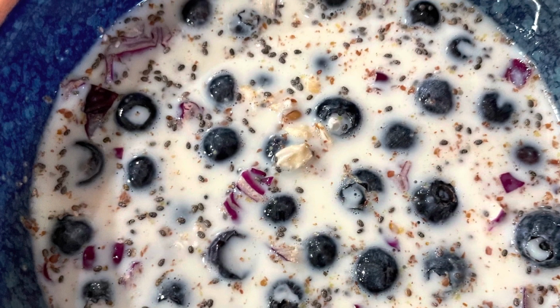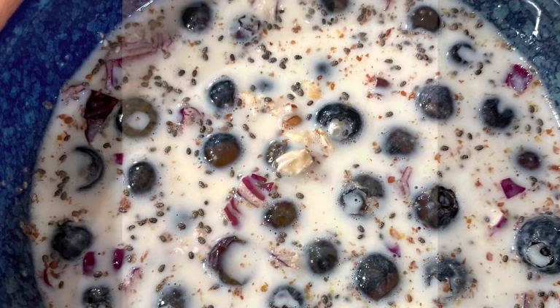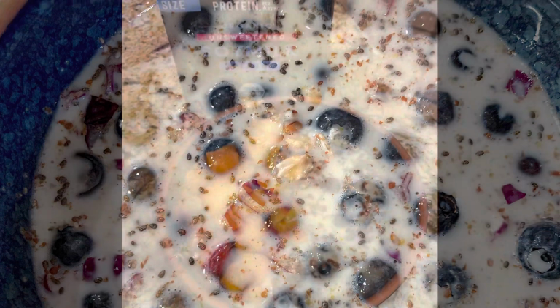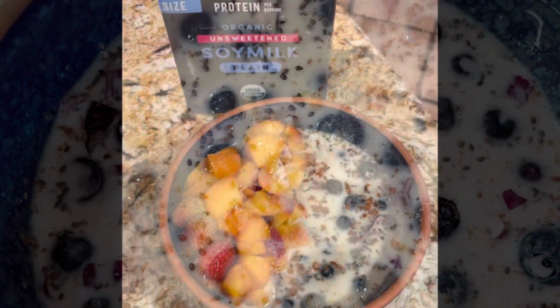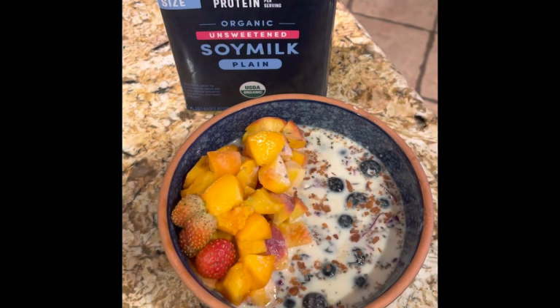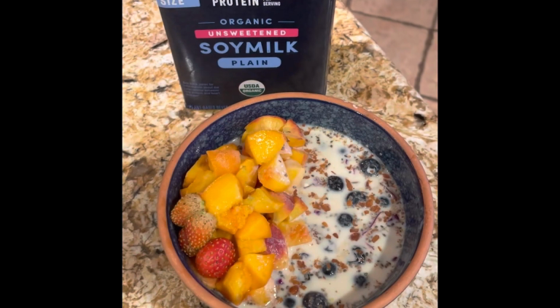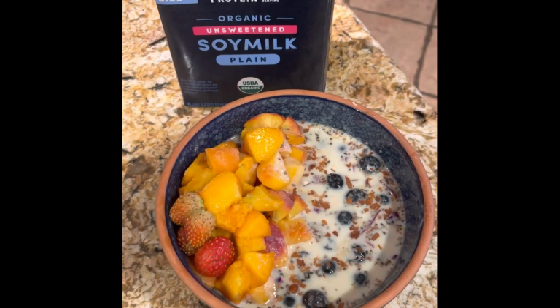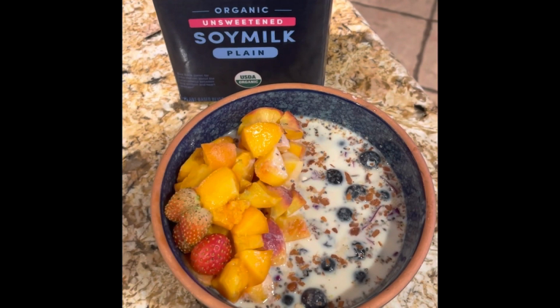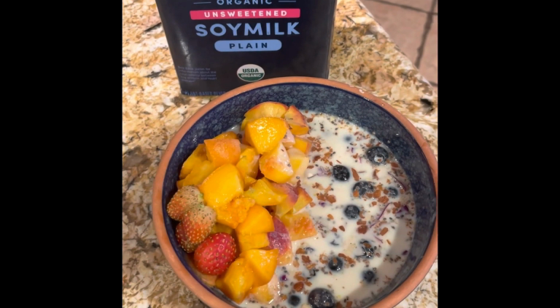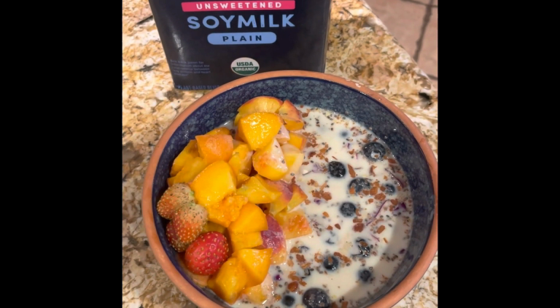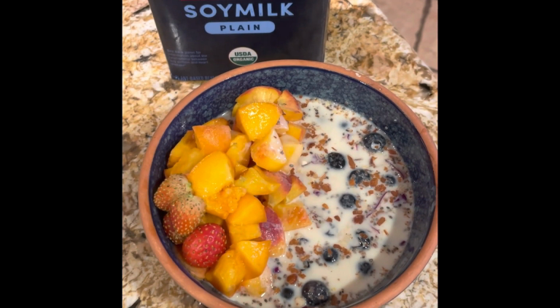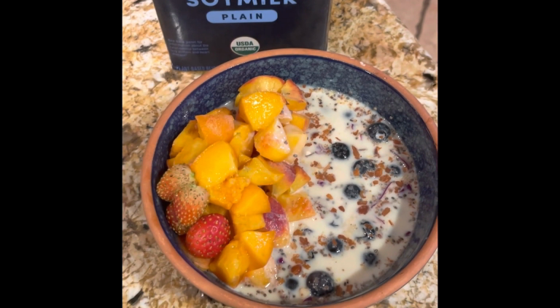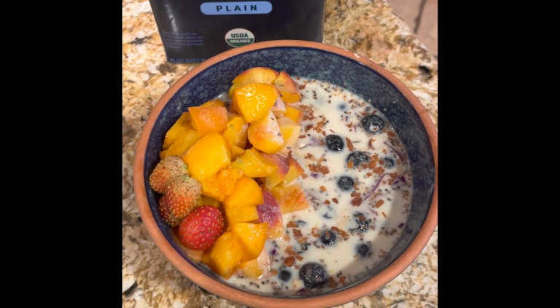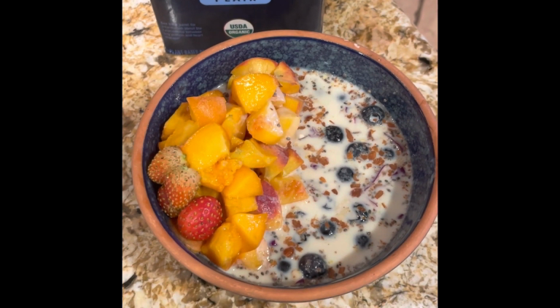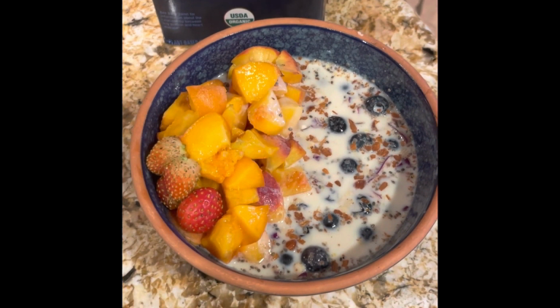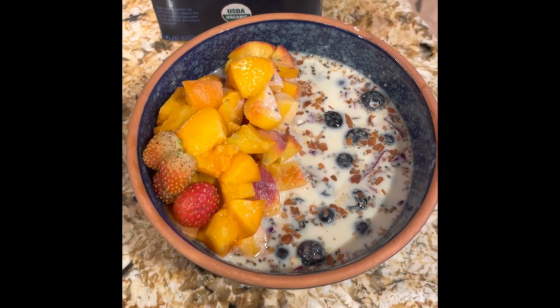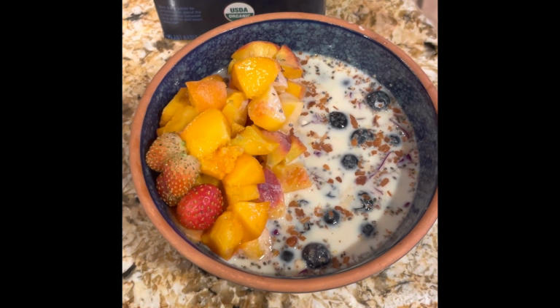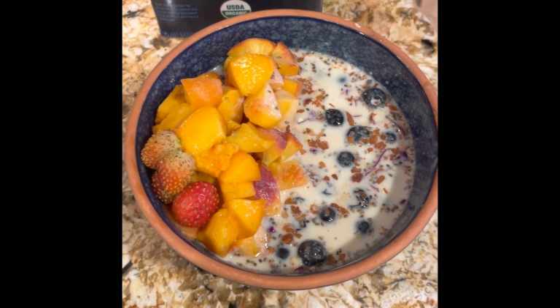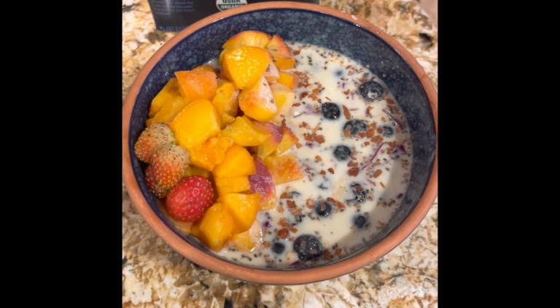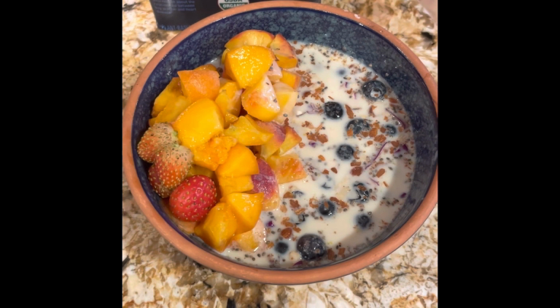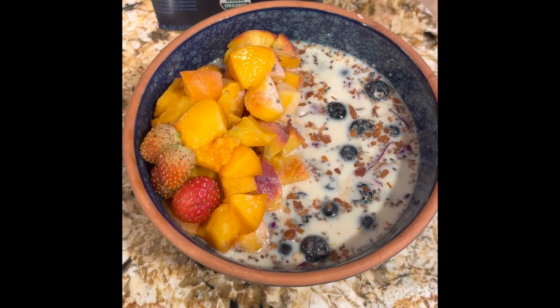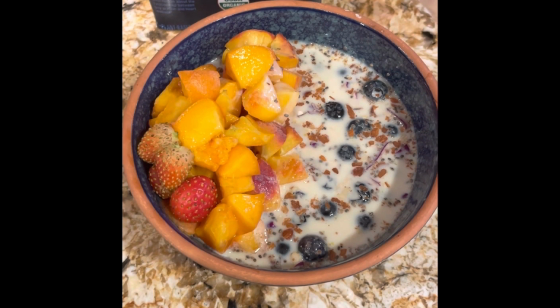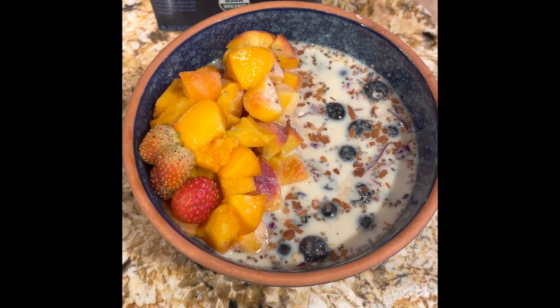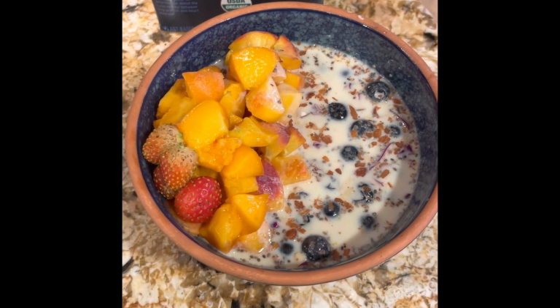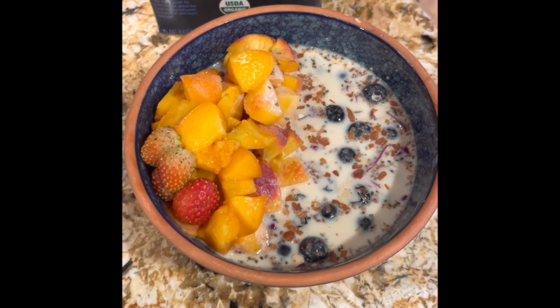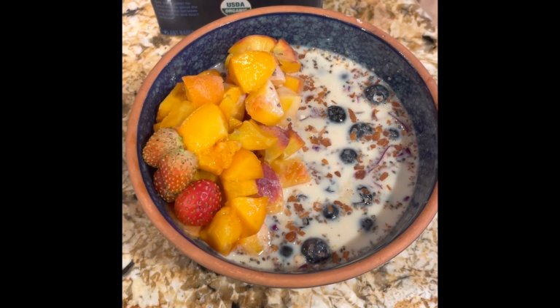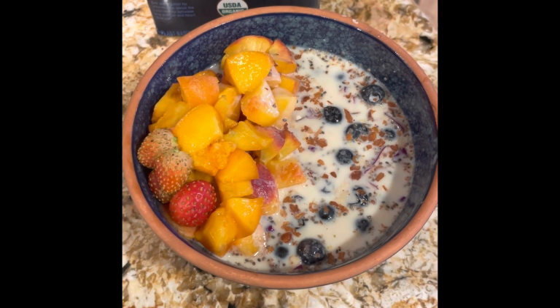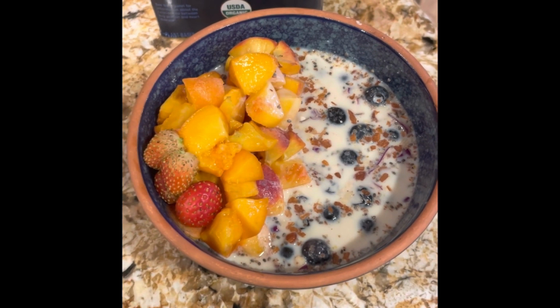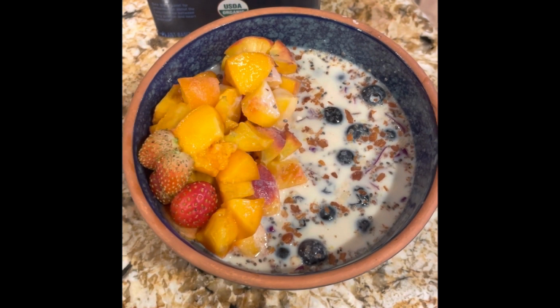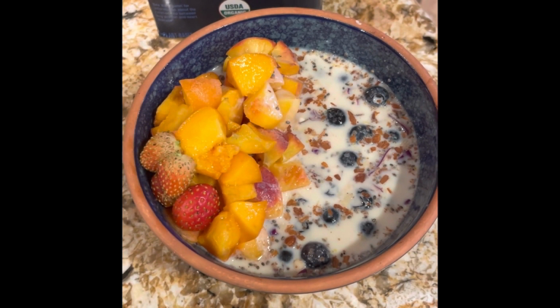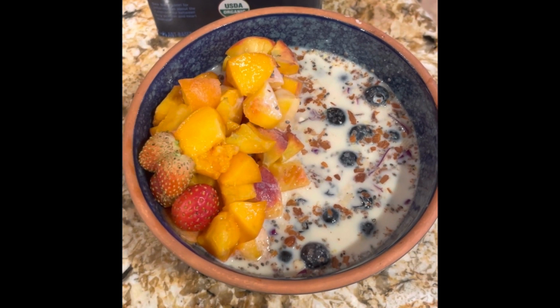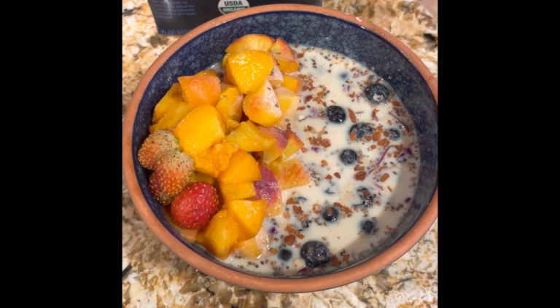Good morning everybody, Diane Doyle here with Plant Based Owls. I wanted to show you my morning breakfast bowl that is so good during this hot Texas summer.